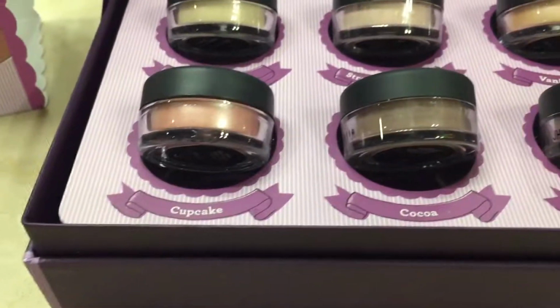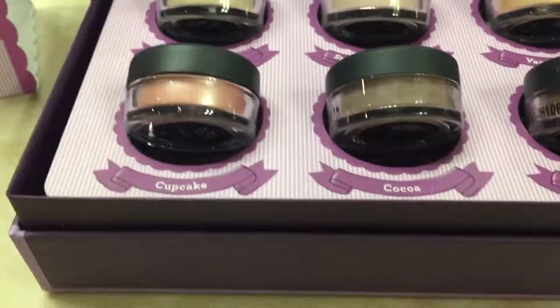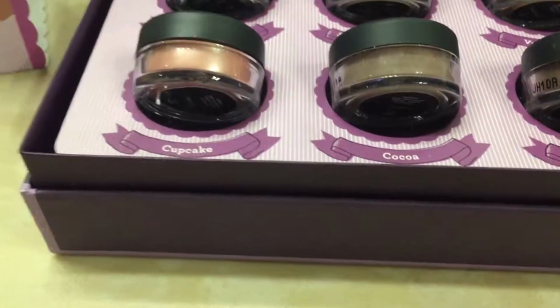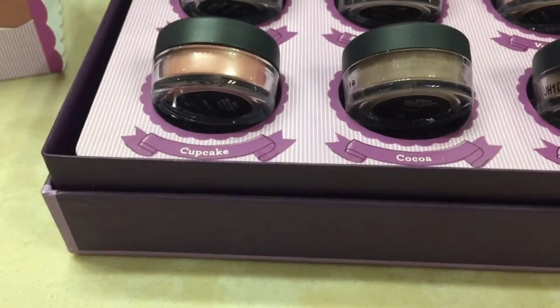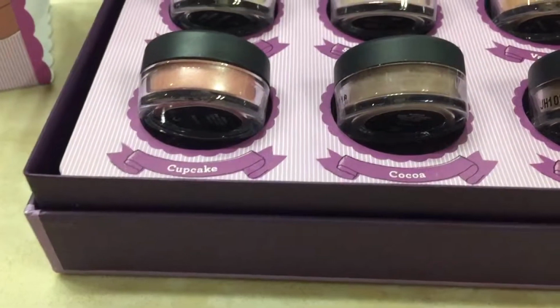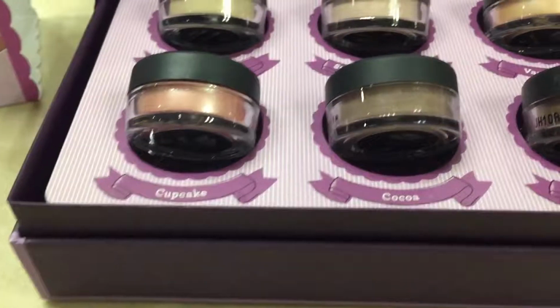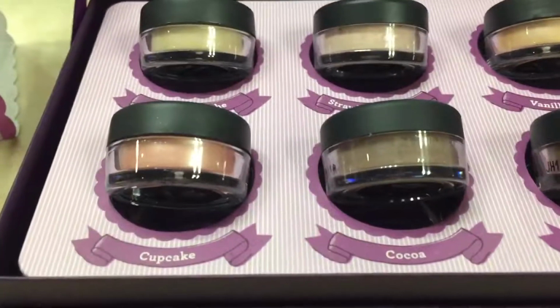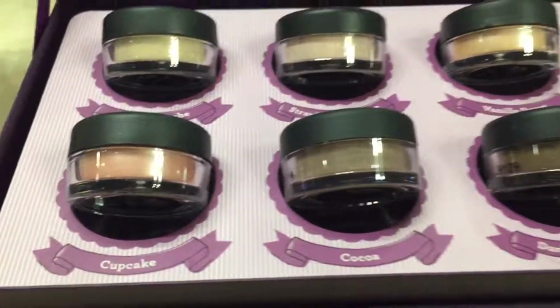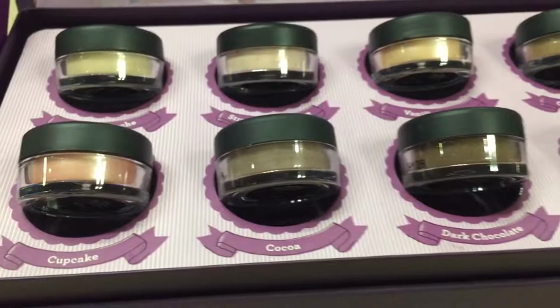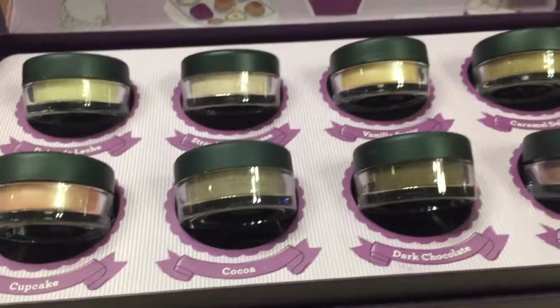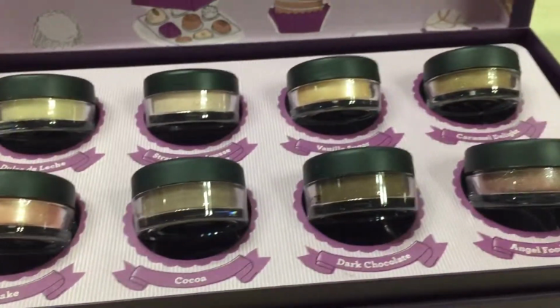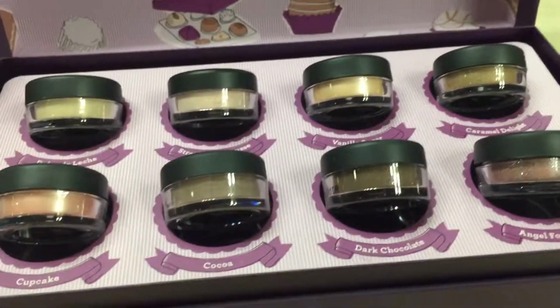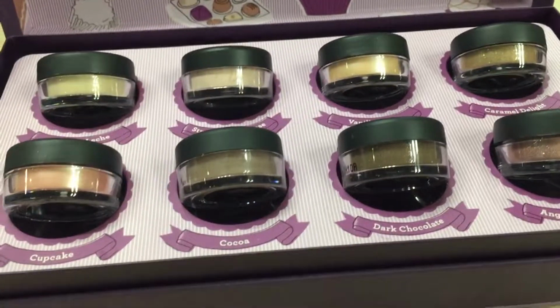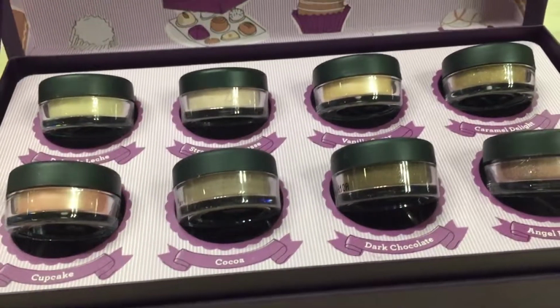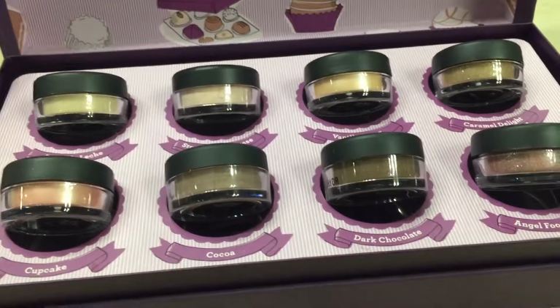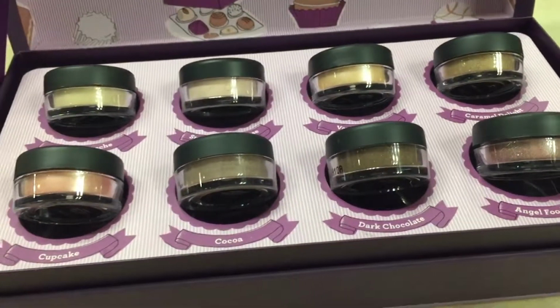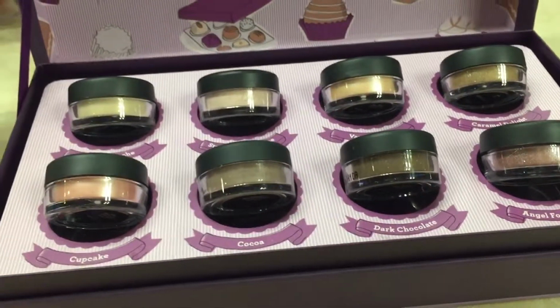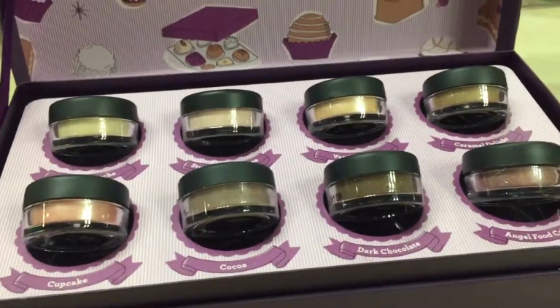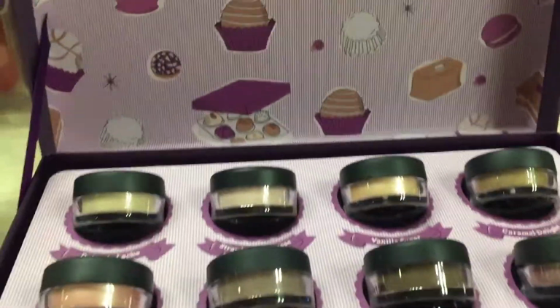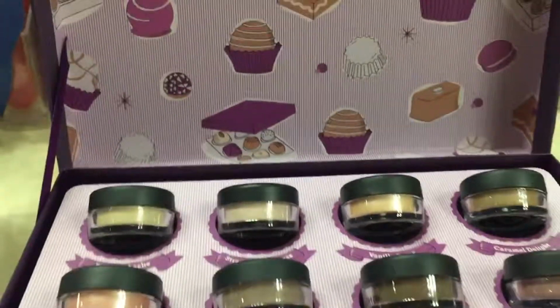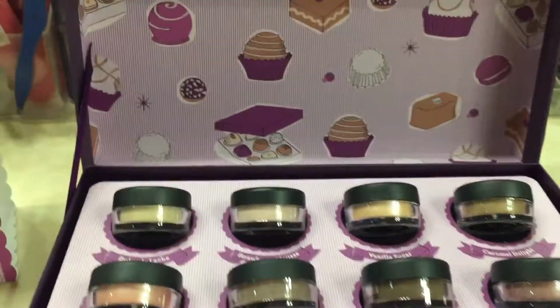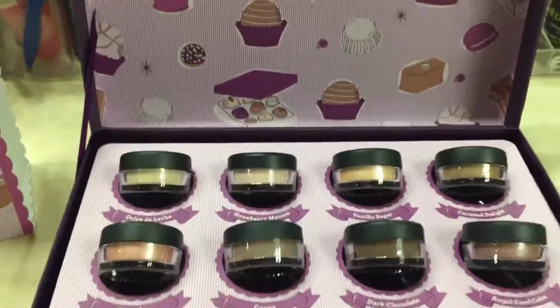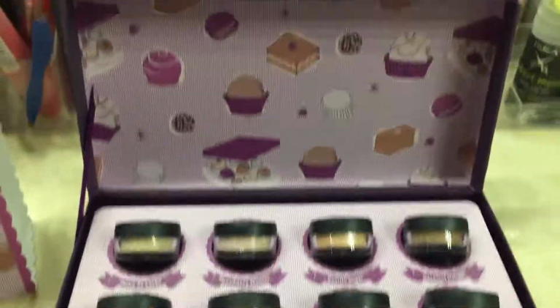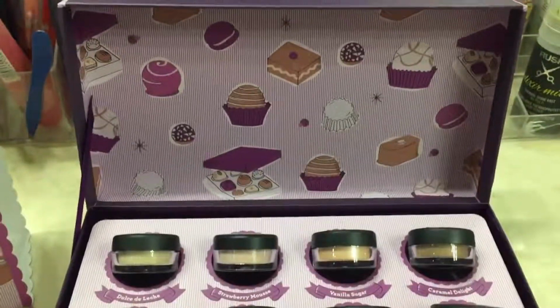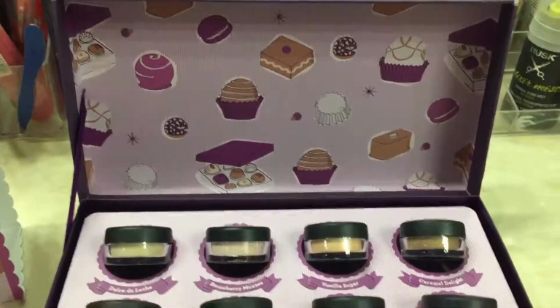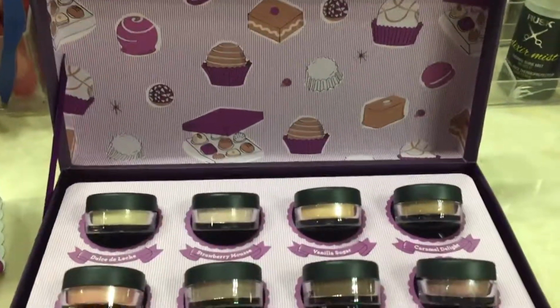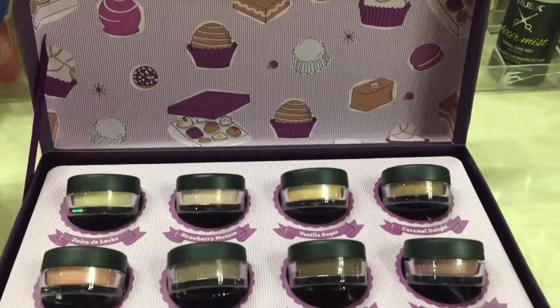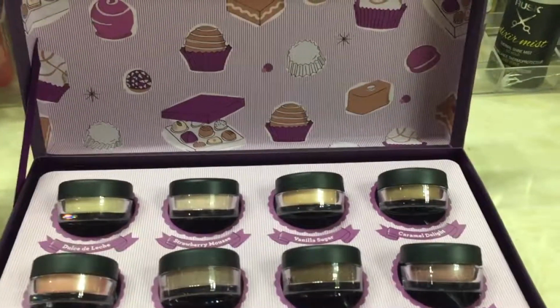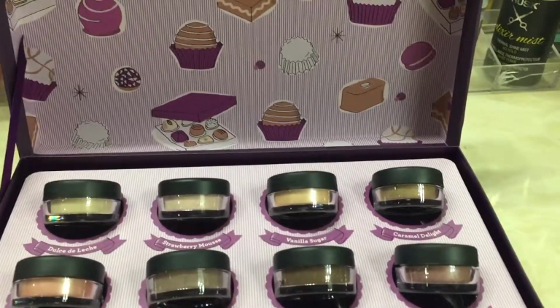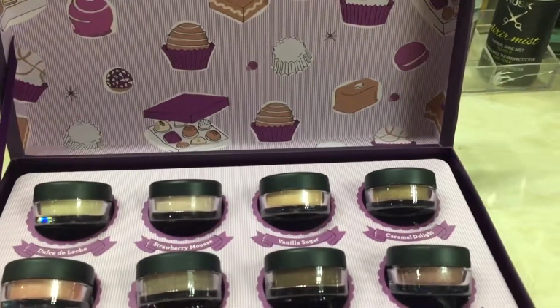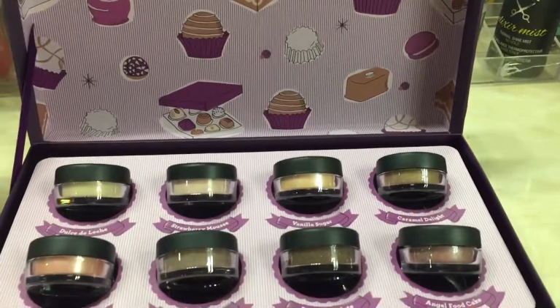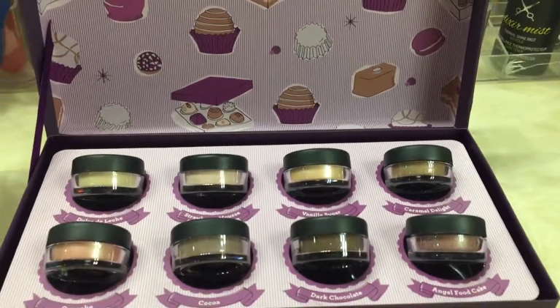And angel food cake — they're very neutral and they look great. I just wanted to kind of show you the packaging and how it looks. I hope you enjoy, see you next time, bye!